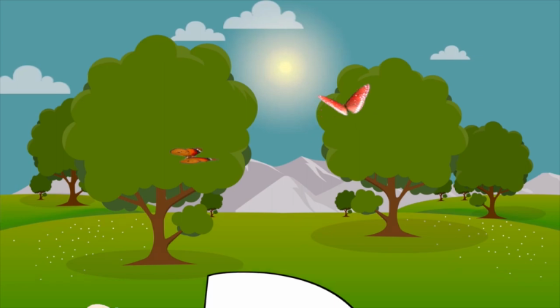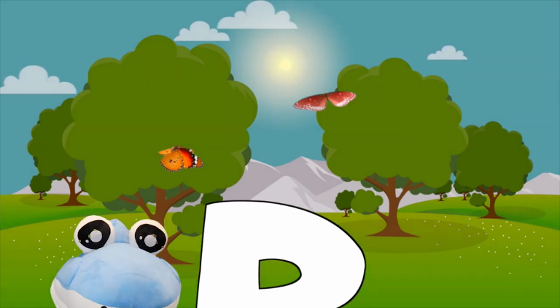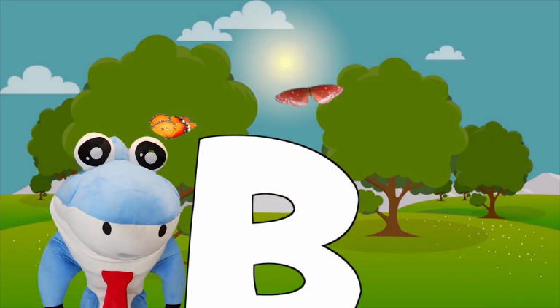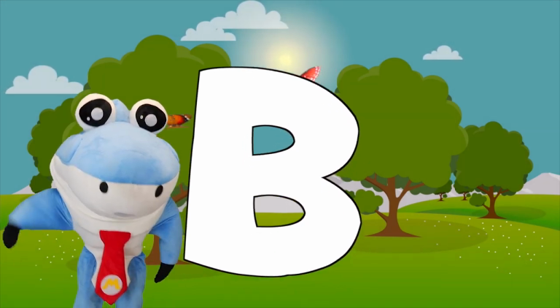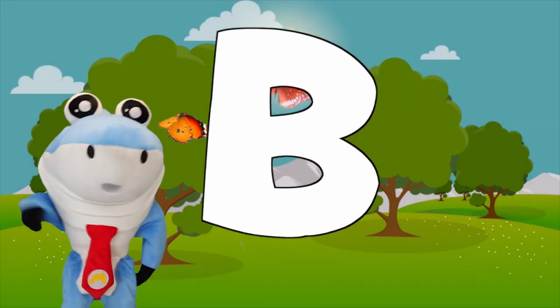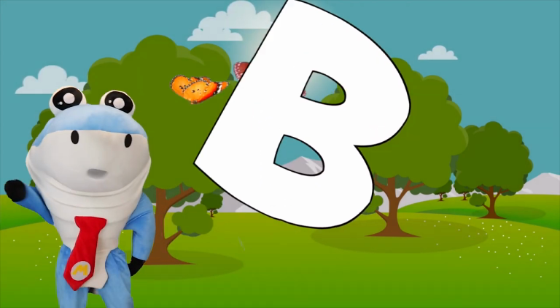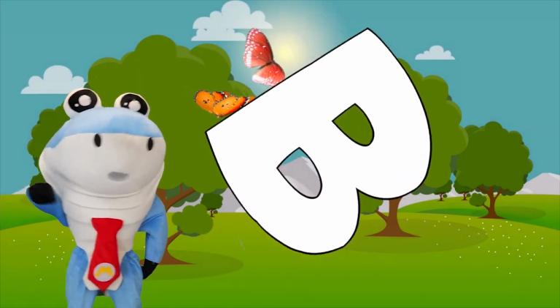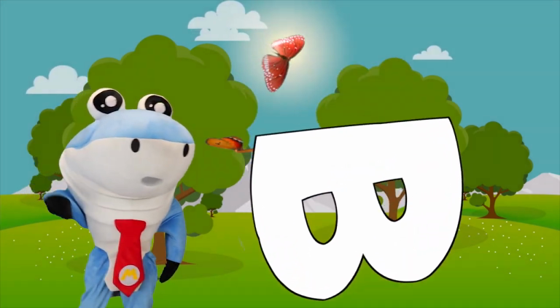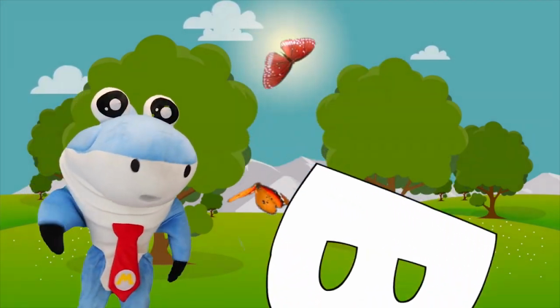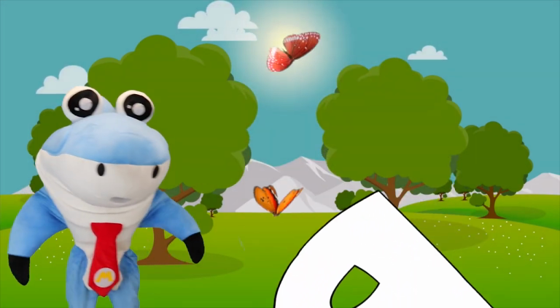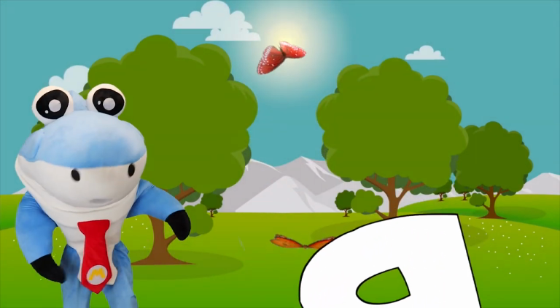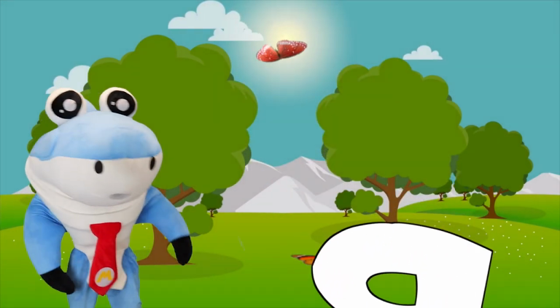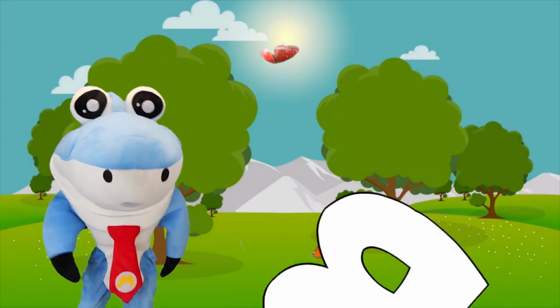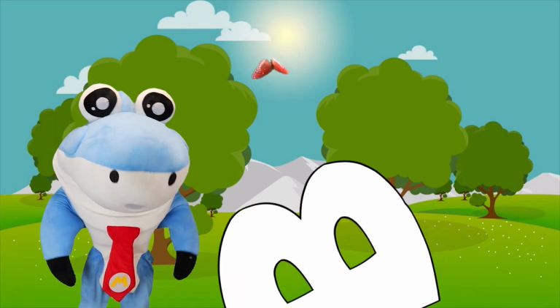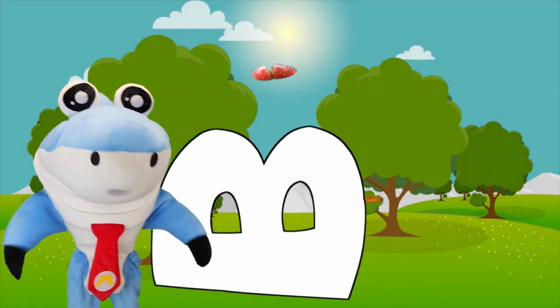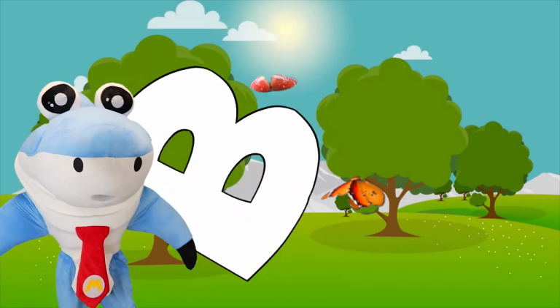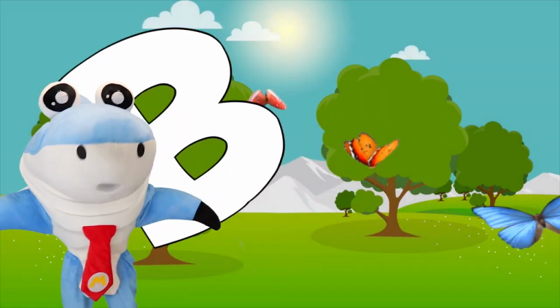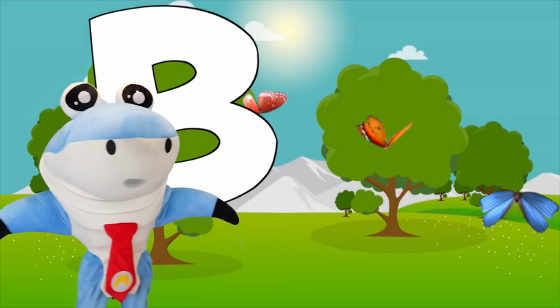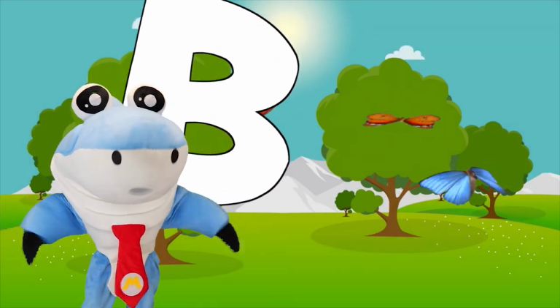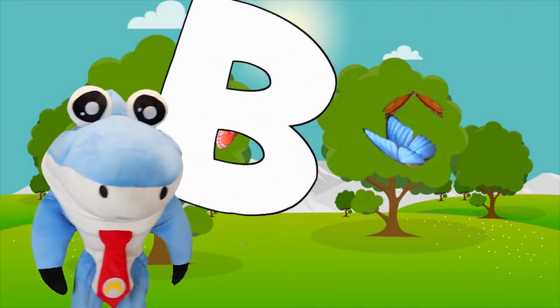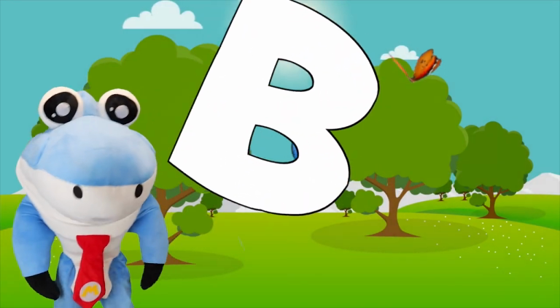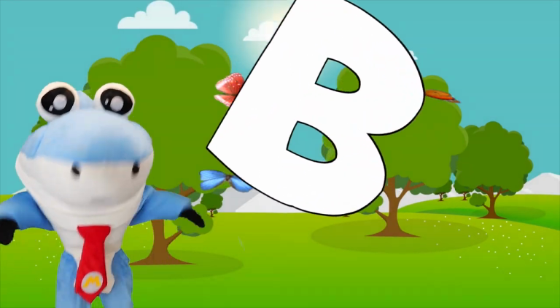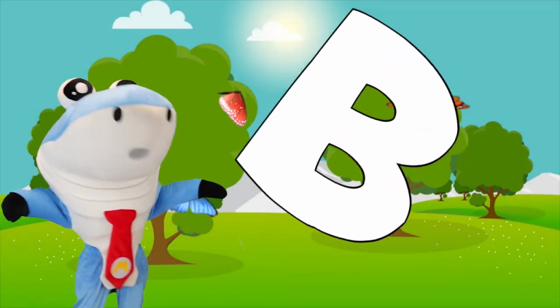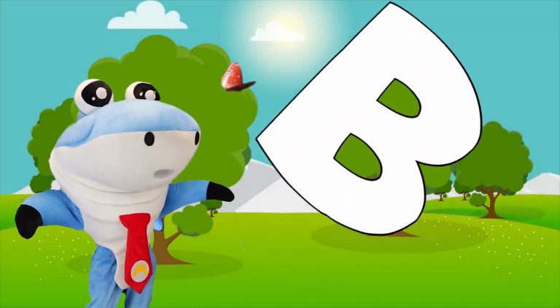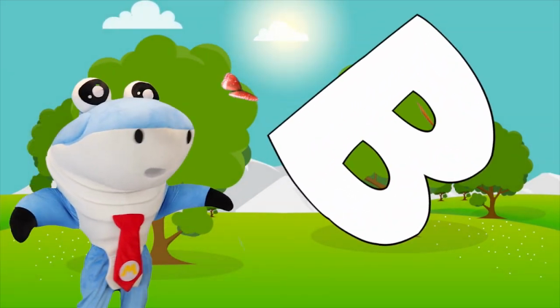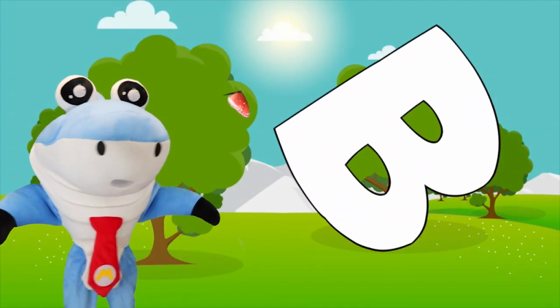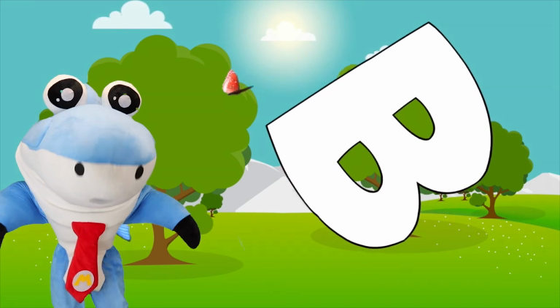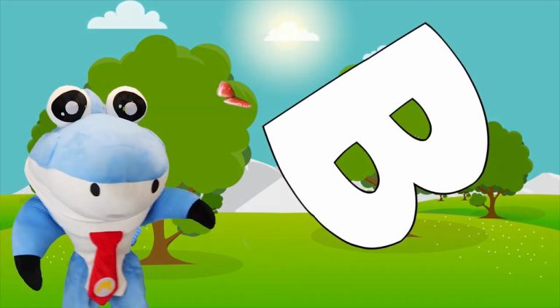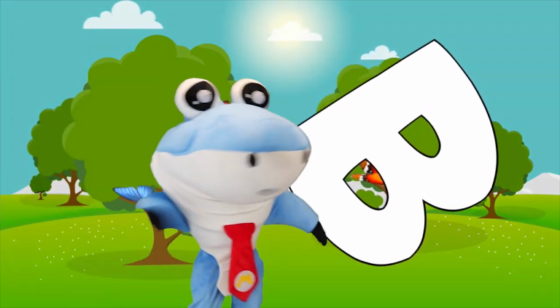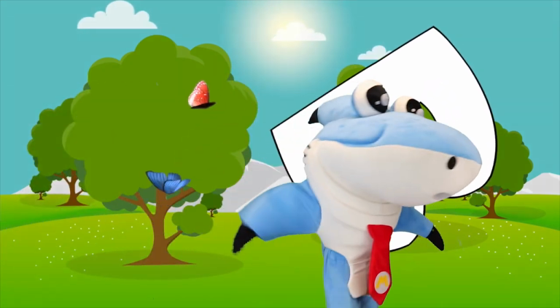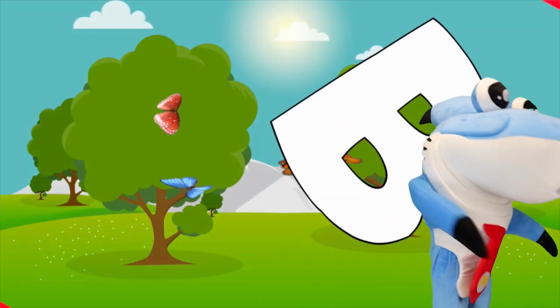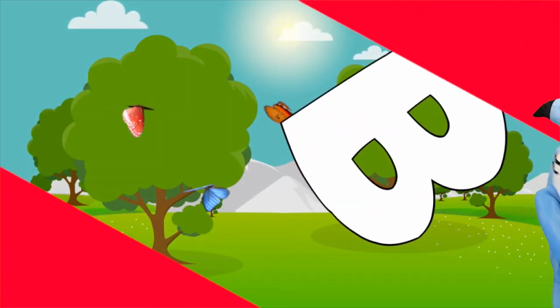Hey everybody, today we're going to be learning about different things — animals, objects, and a whole bunch of different things that start with the letter B. Let's get into it.